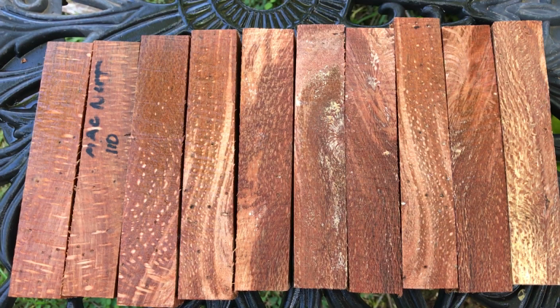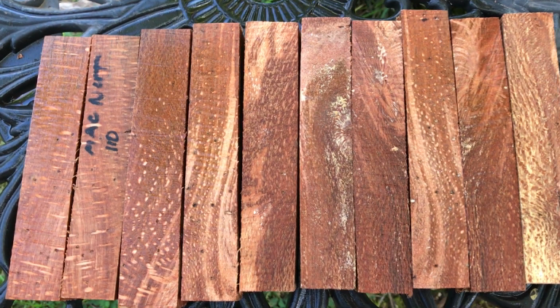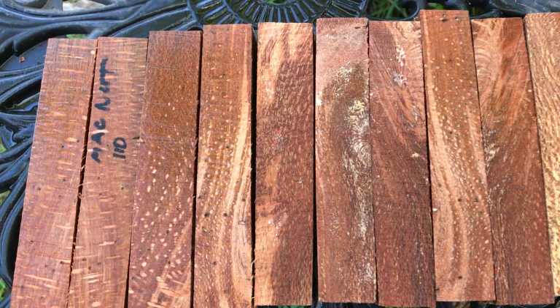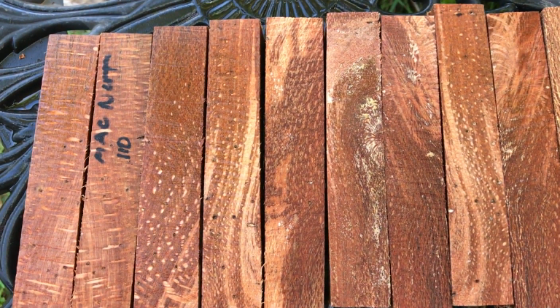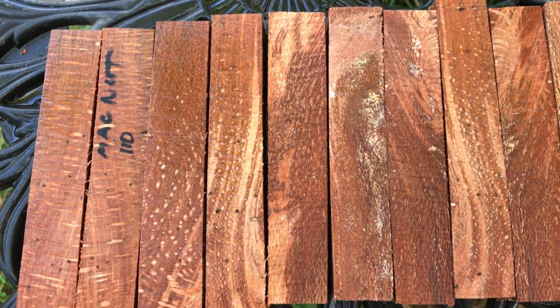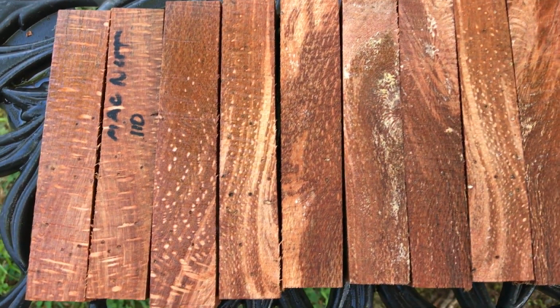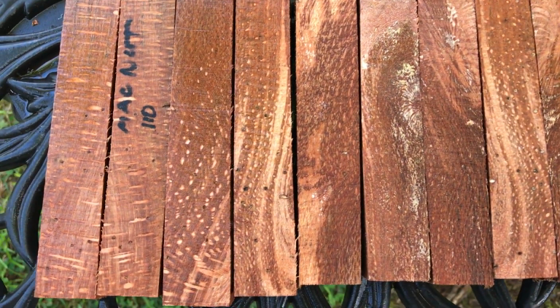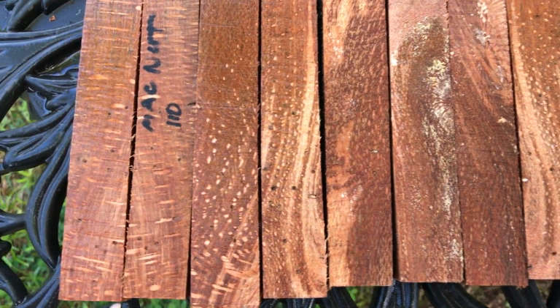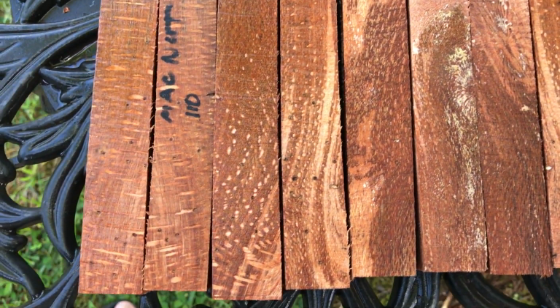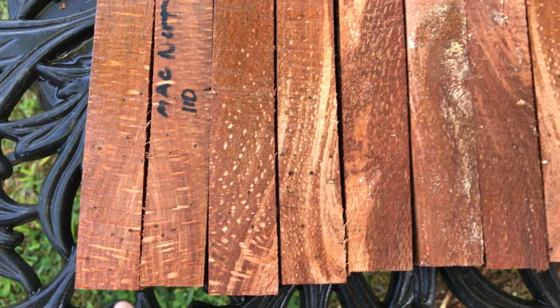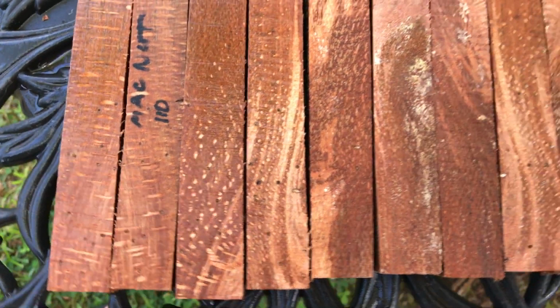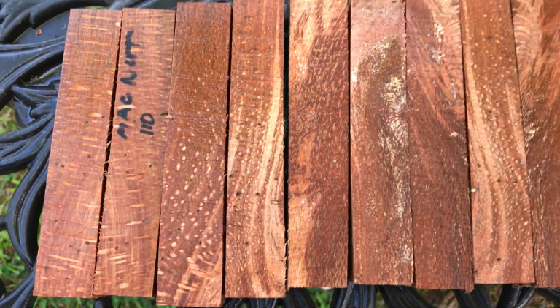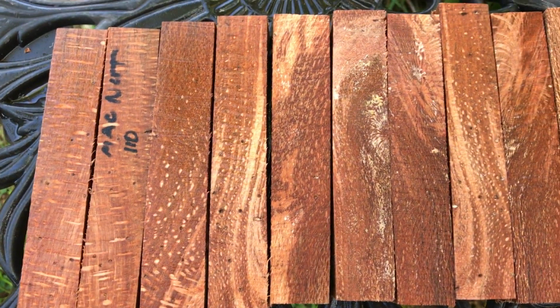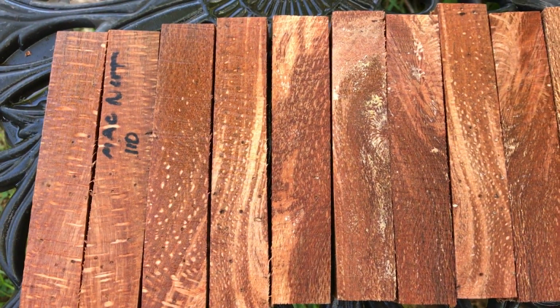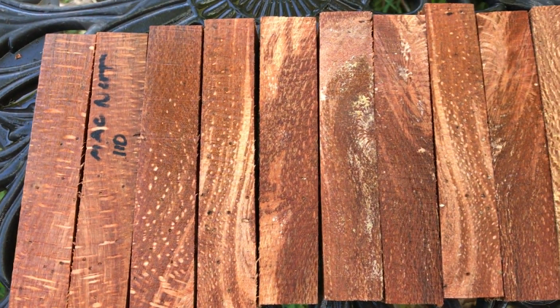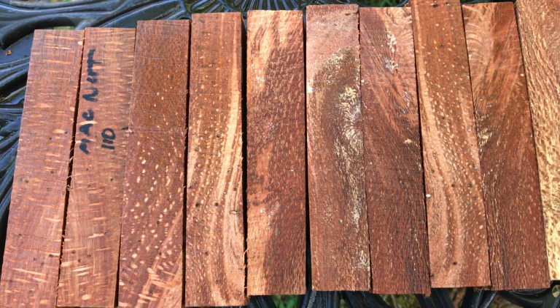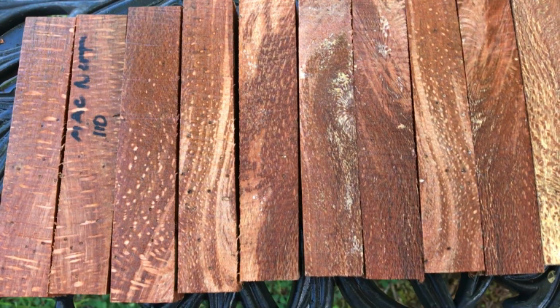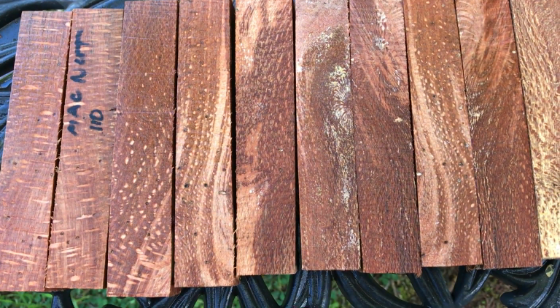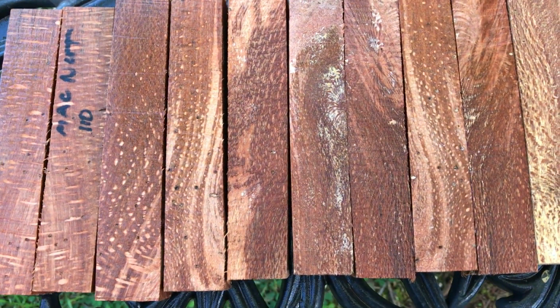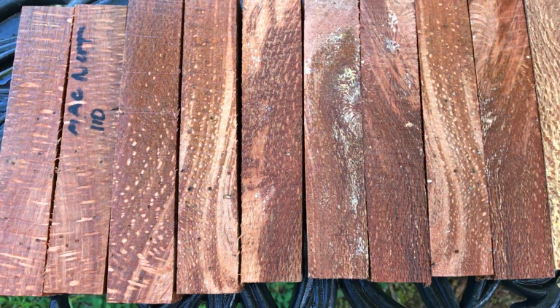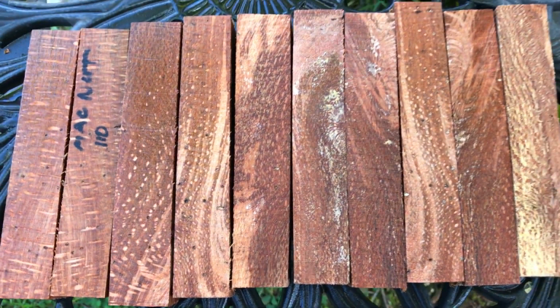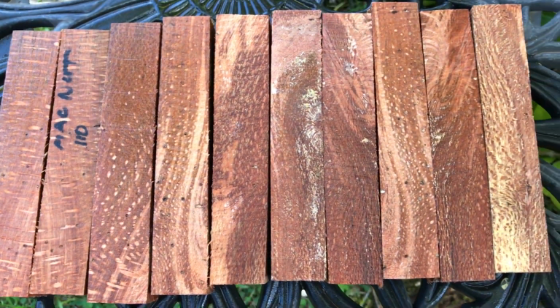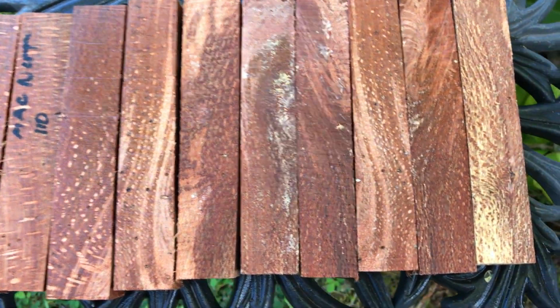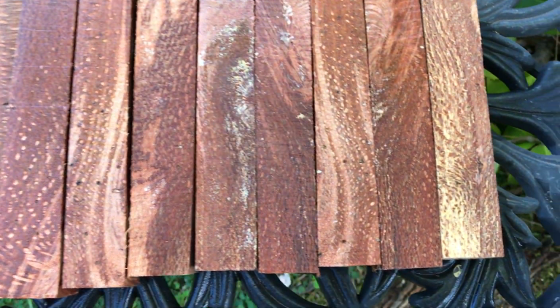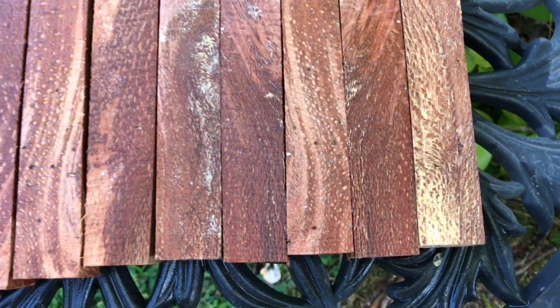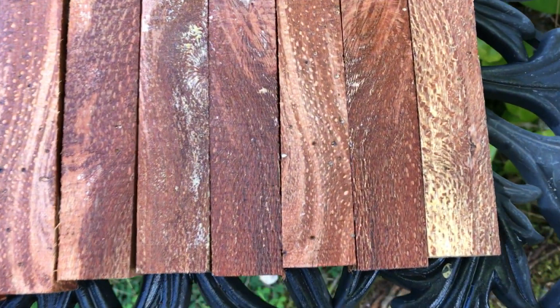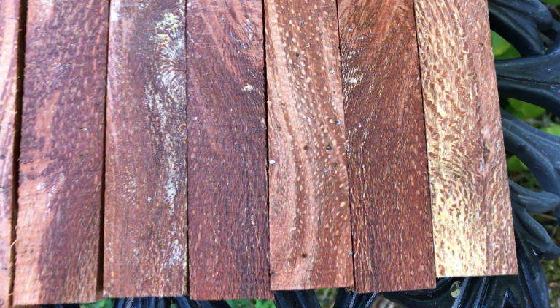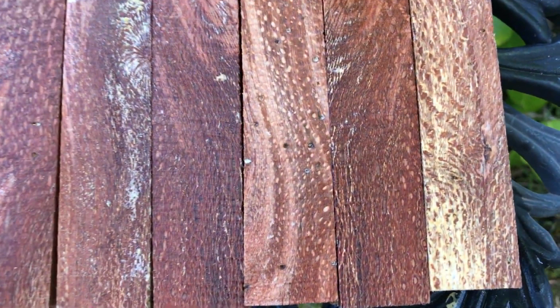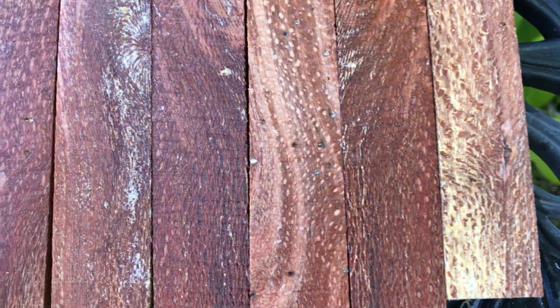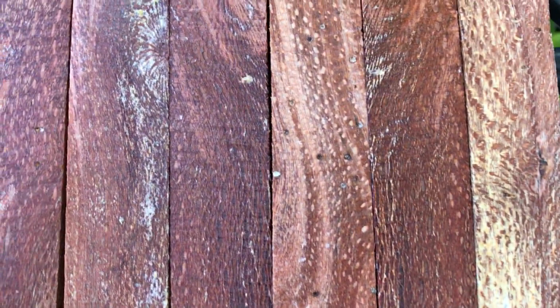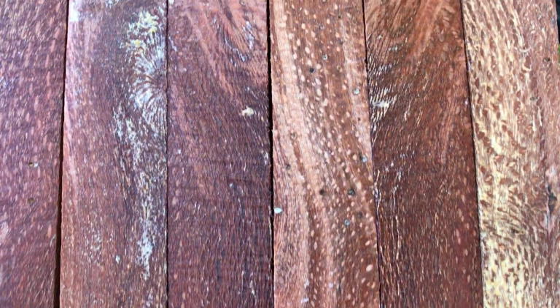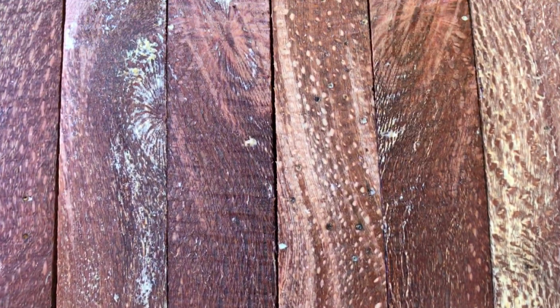Hello from Big Island. This is auction number 10. This is this week's set of 10 MacNut pen blanks. These aren't even sanded — they're just cut.